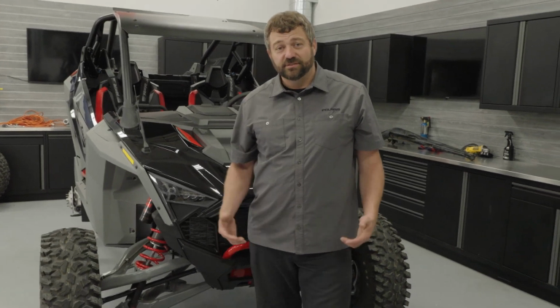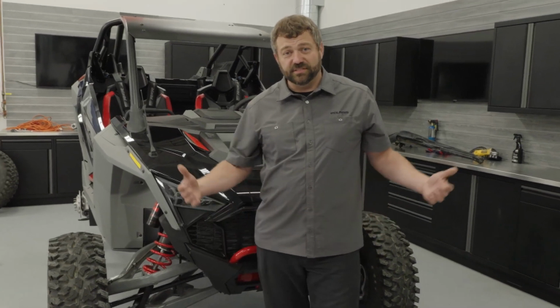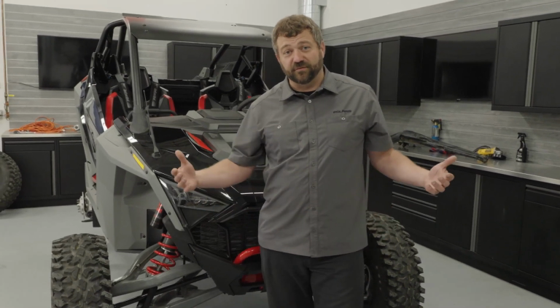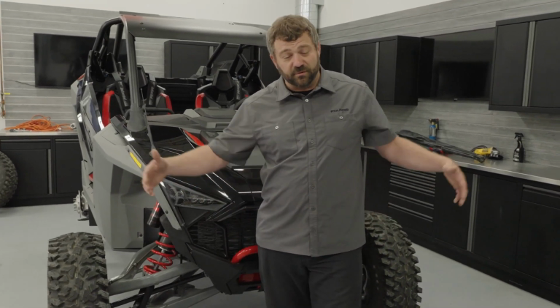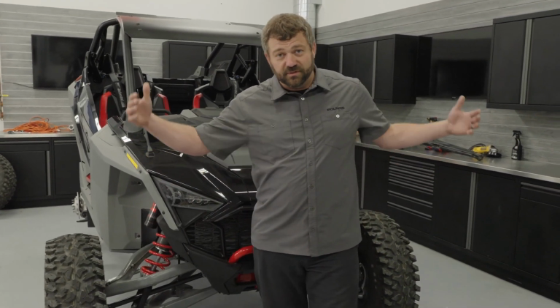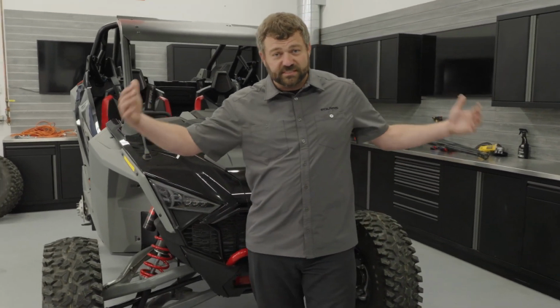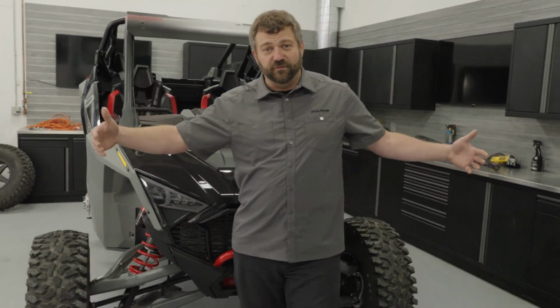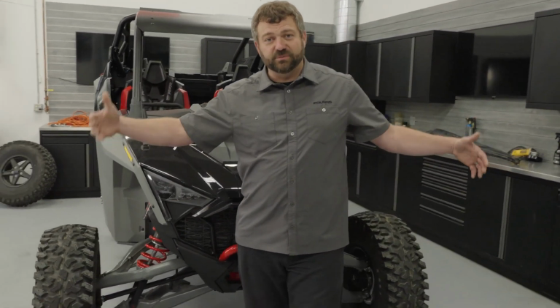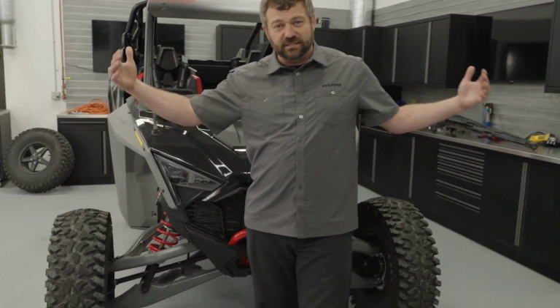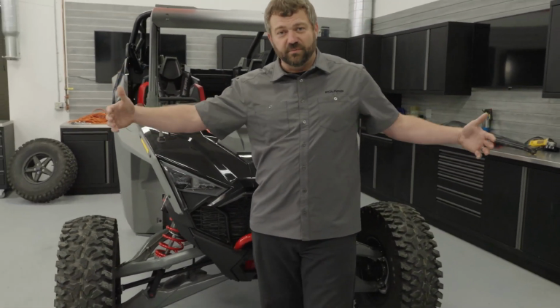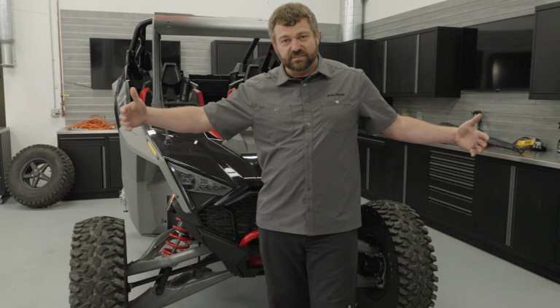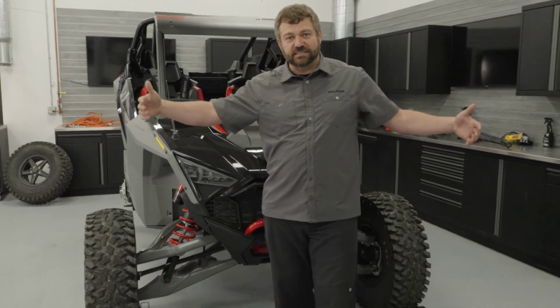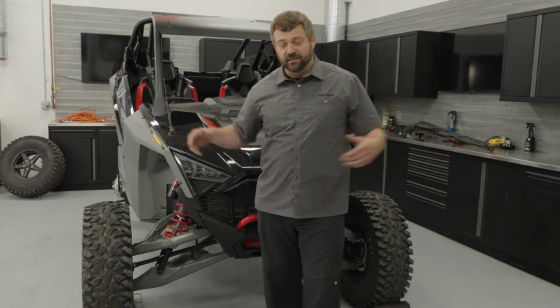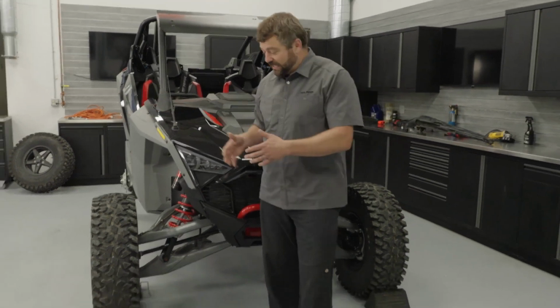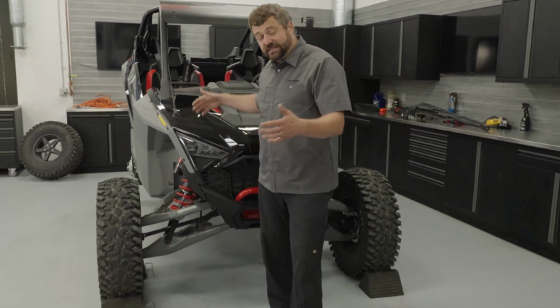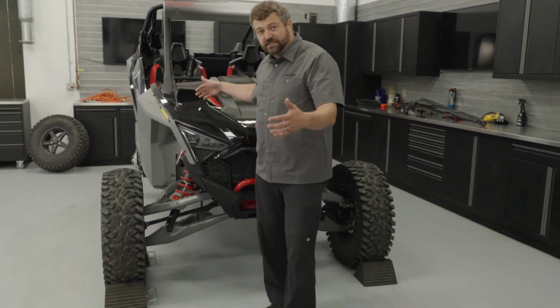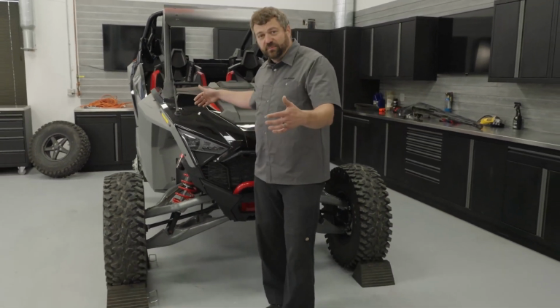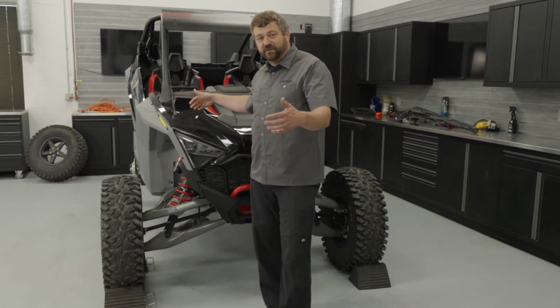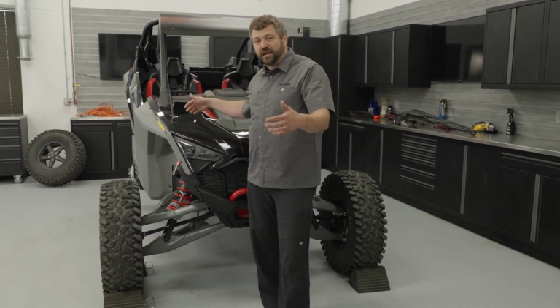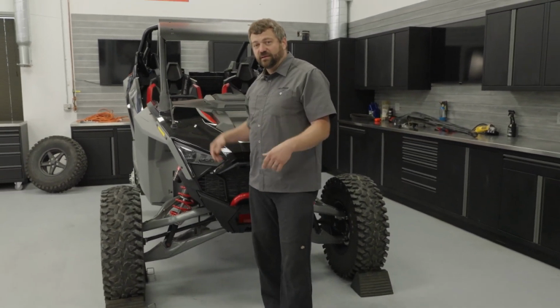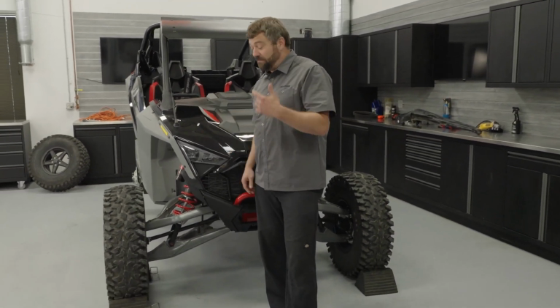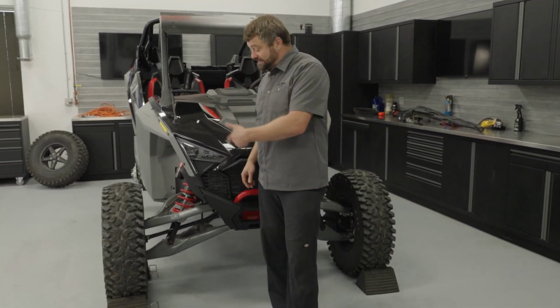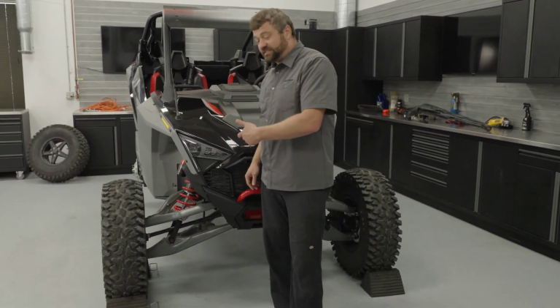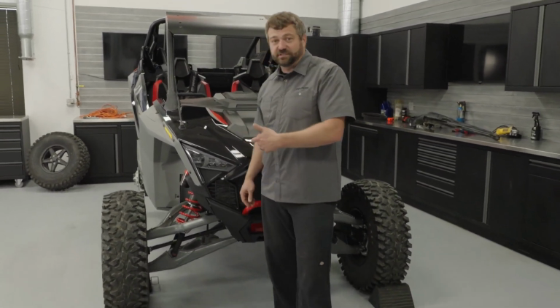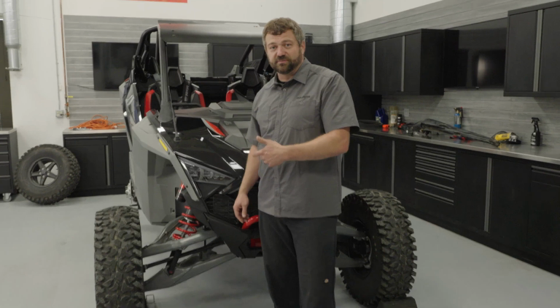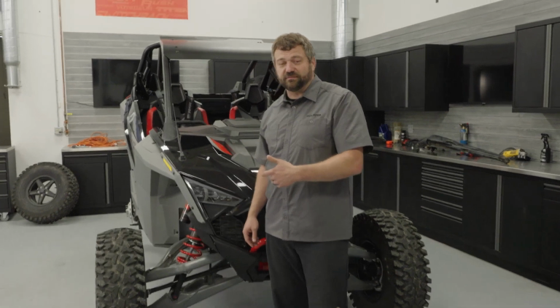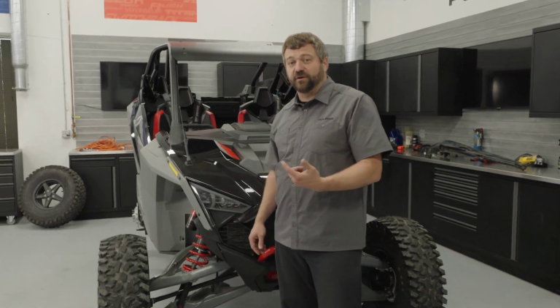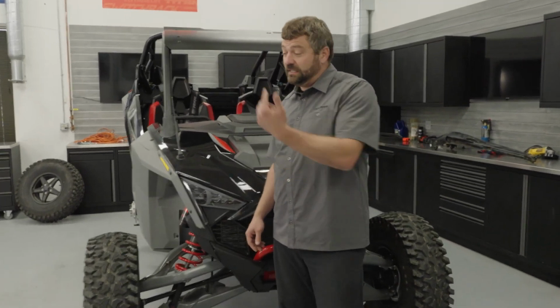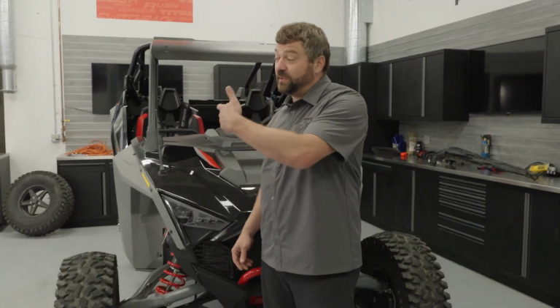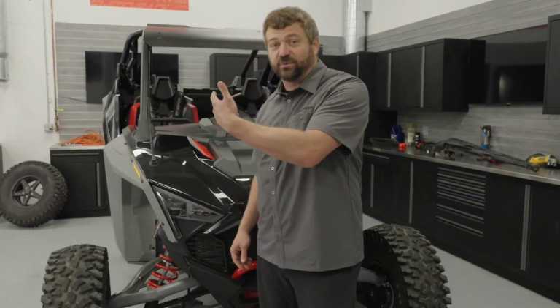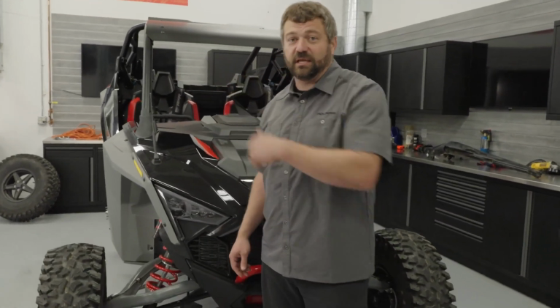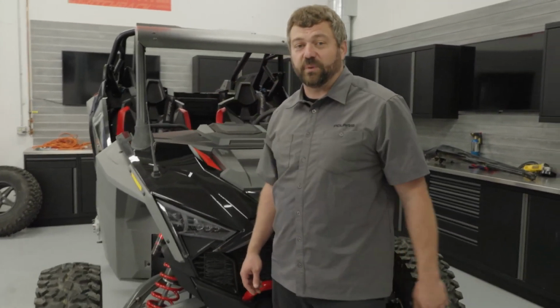As a reference point, this rig is 74 inches wide, that's rim to rim, side to side. We've got a 96 inch wheelbase front to back. We've got a massive 27 inches of usable travel up front and even bigger 28 out back.